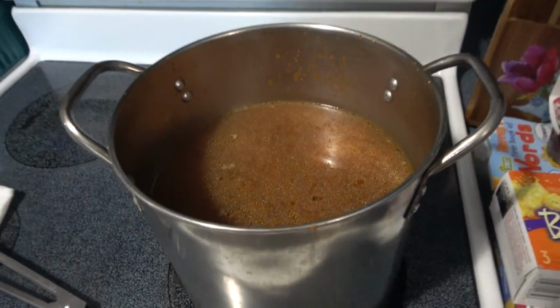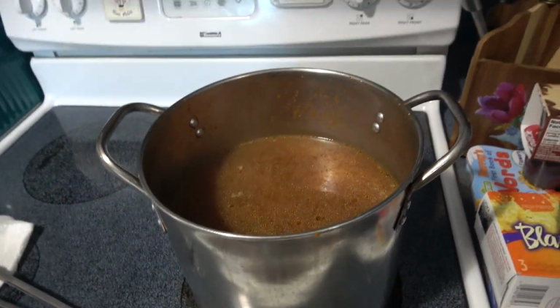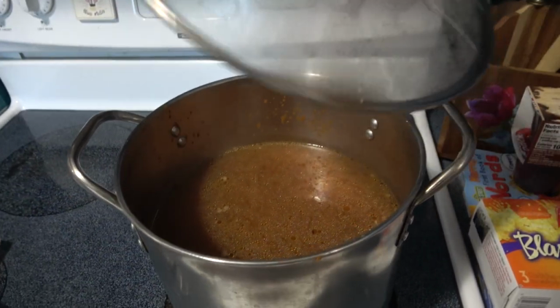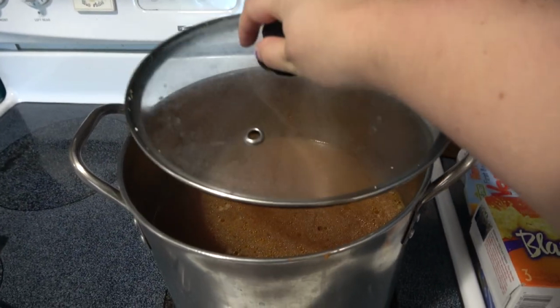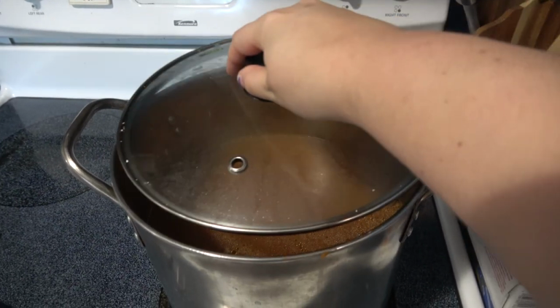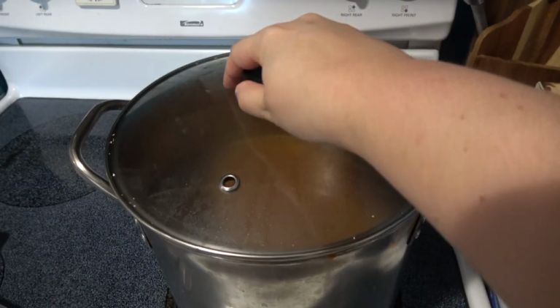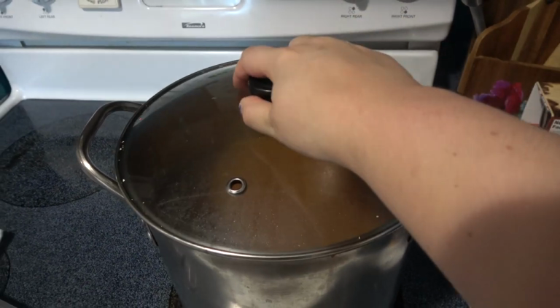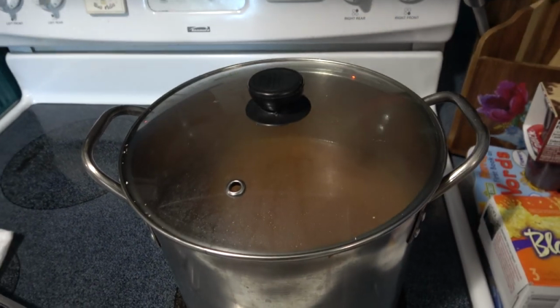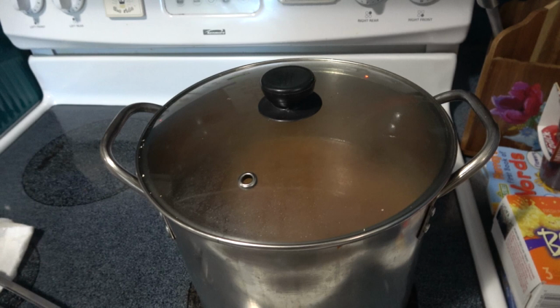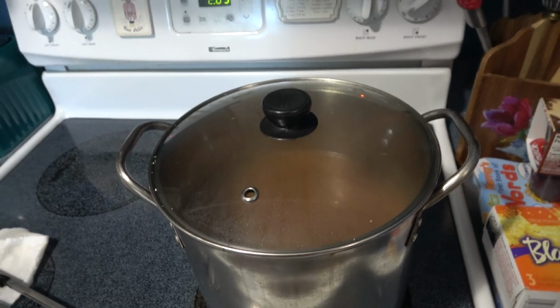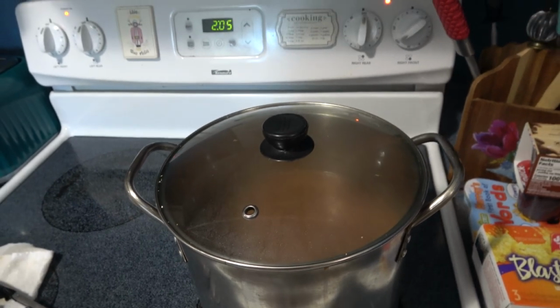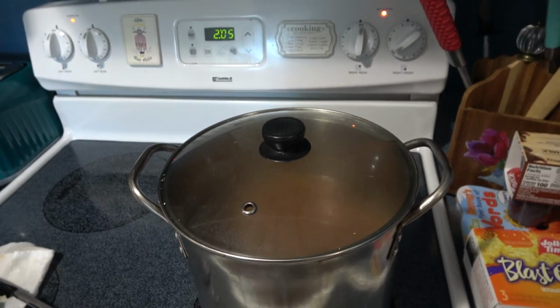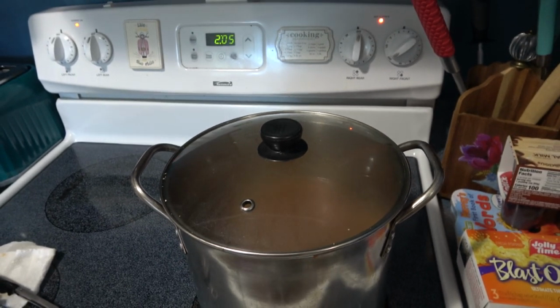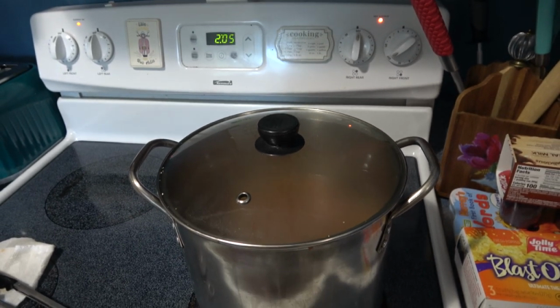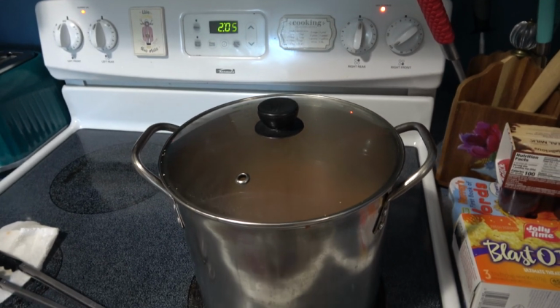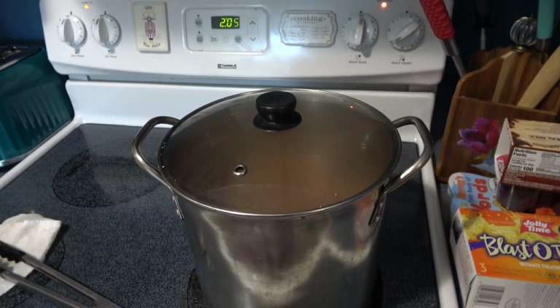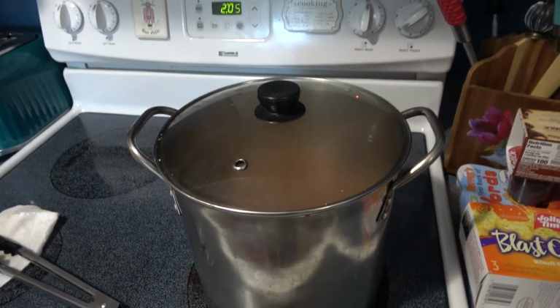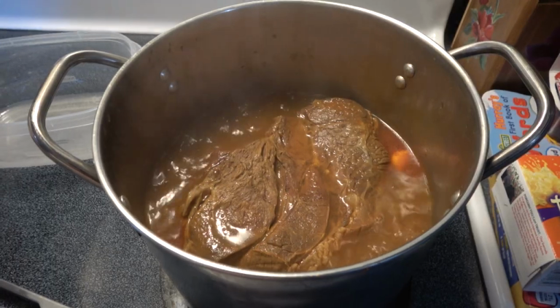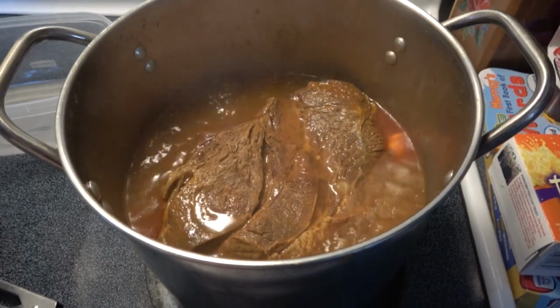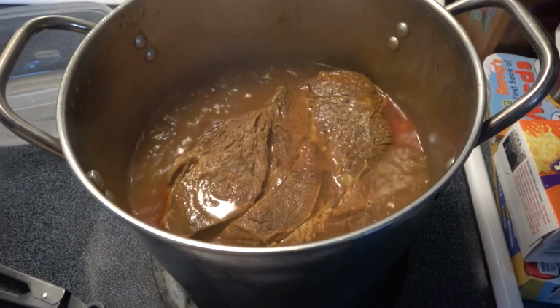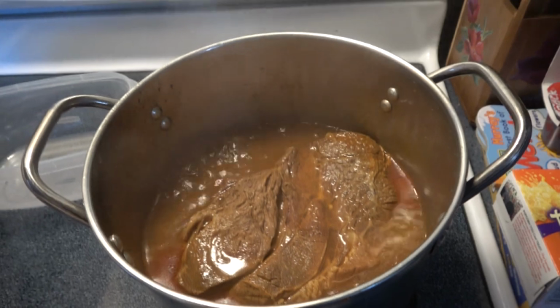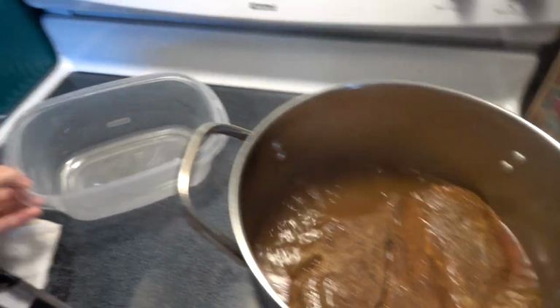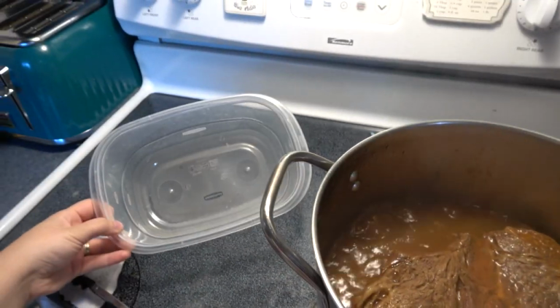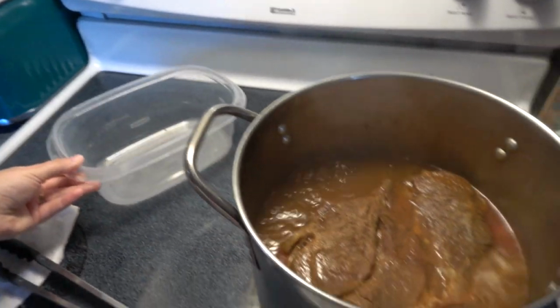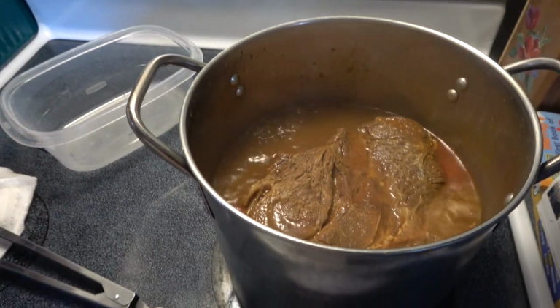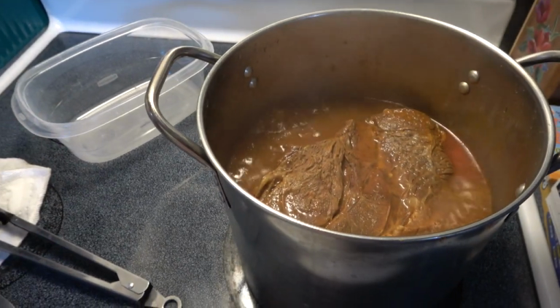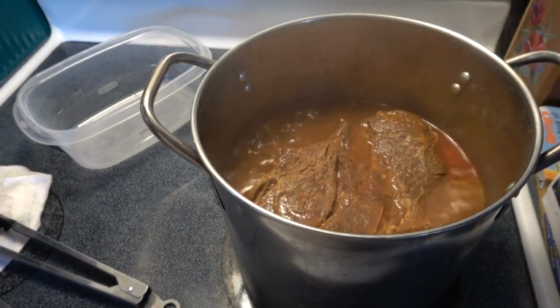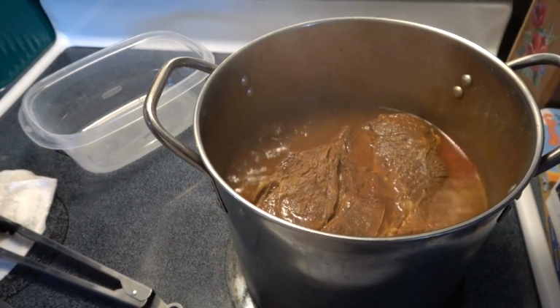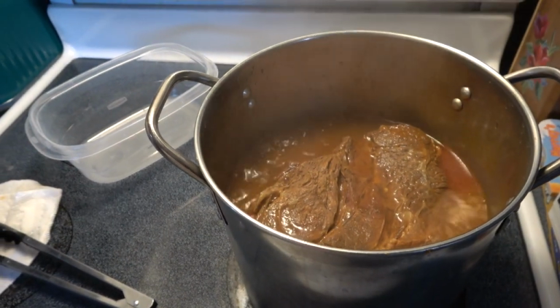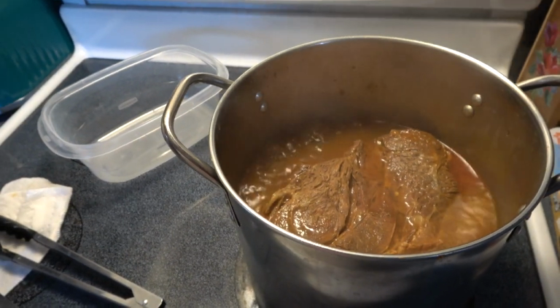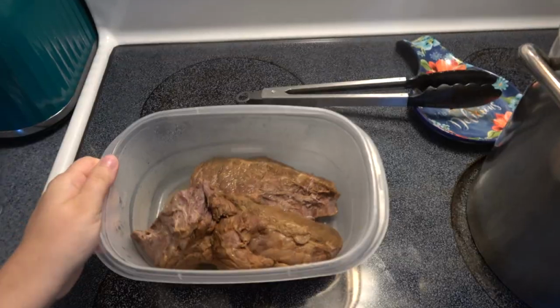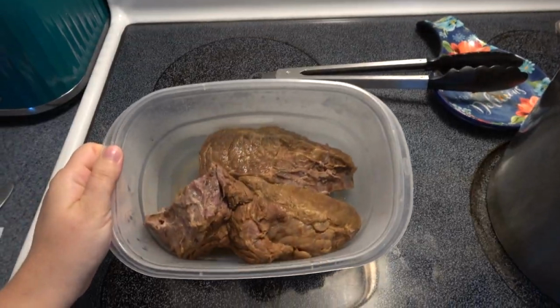Then I put the top back on and let this cook for about three more hours. After it was done cooking, I took out the meat and shredded it — it shredded very nicely, very tender.